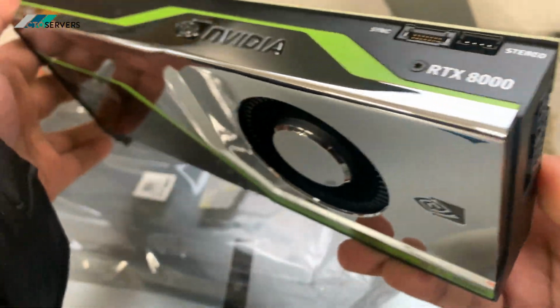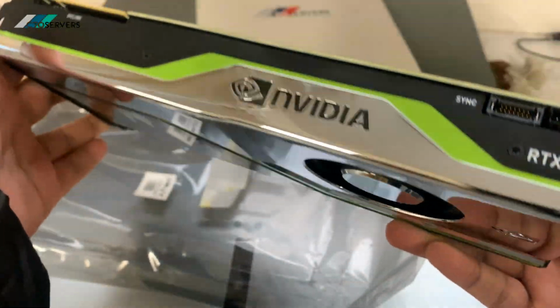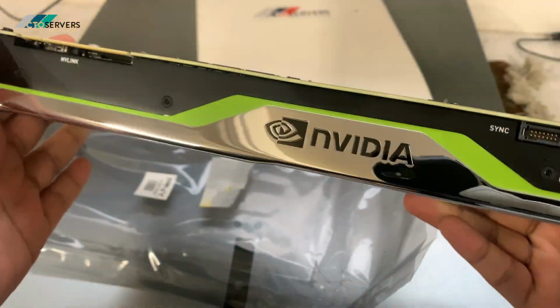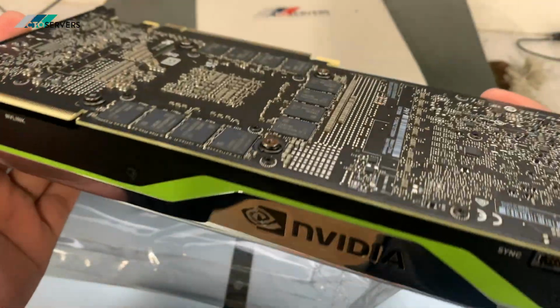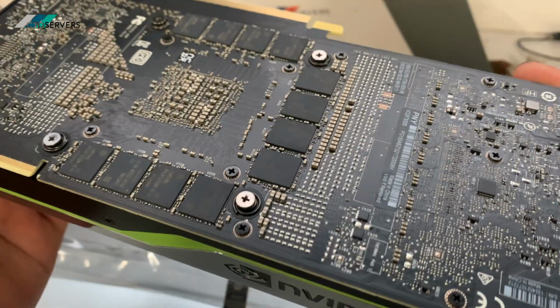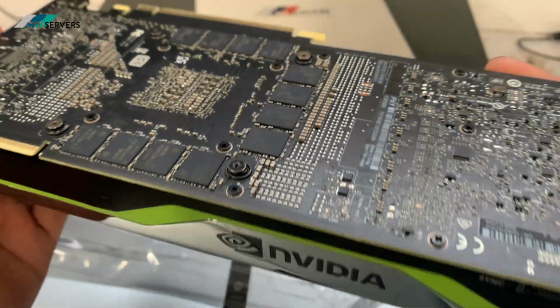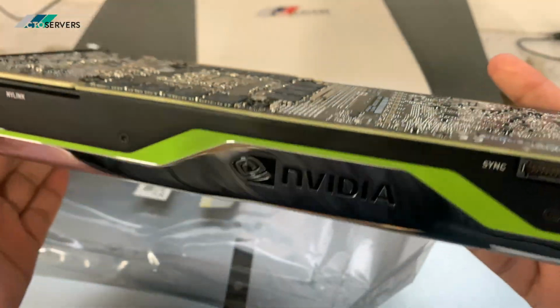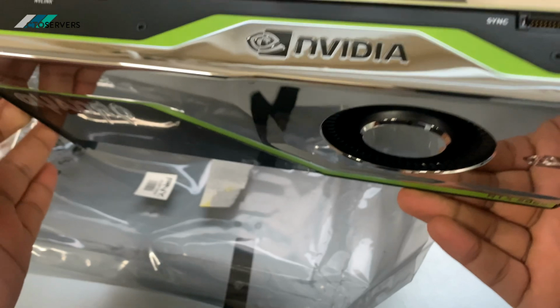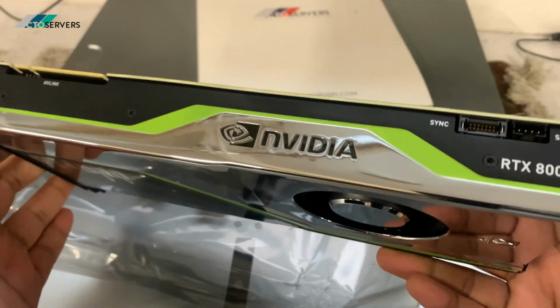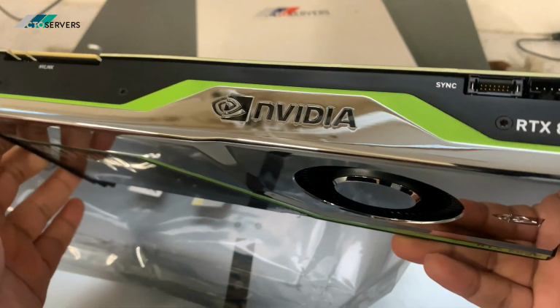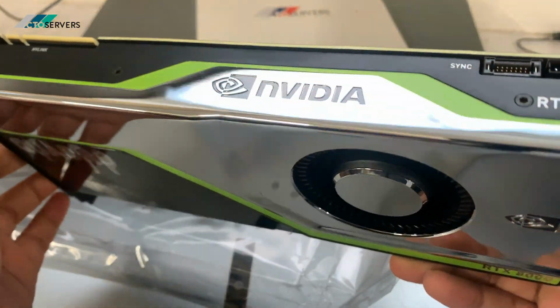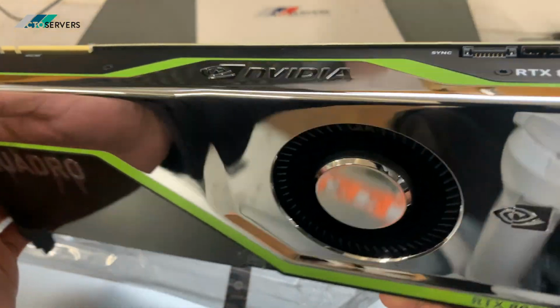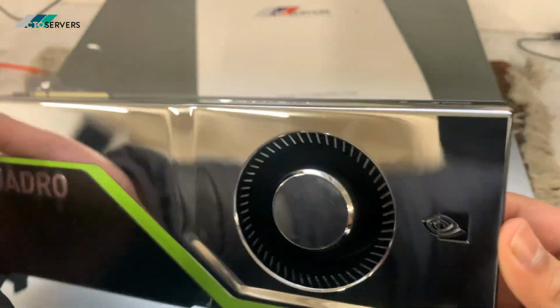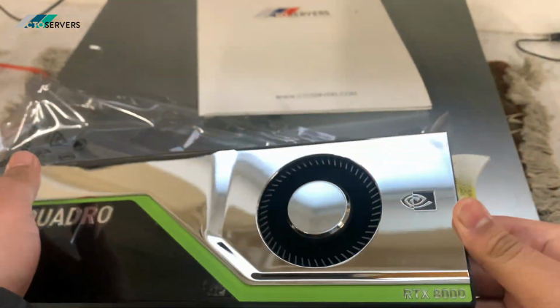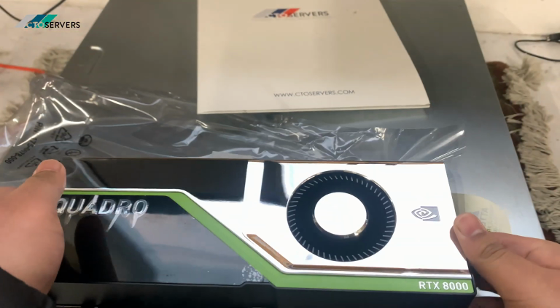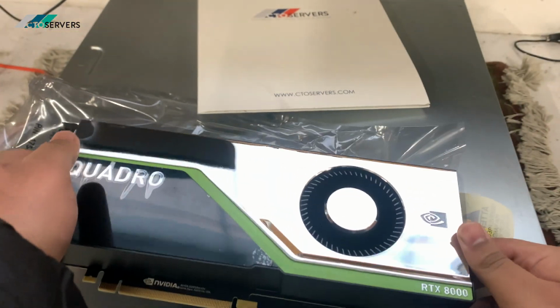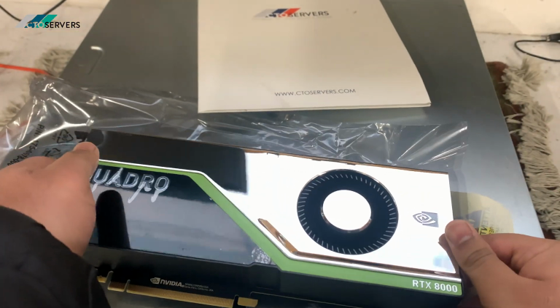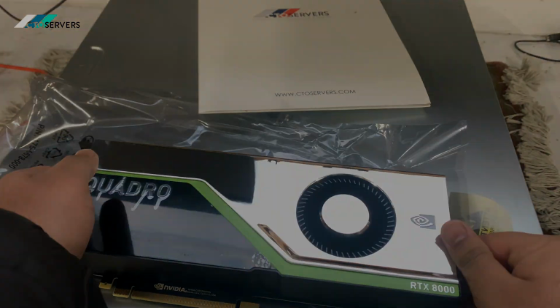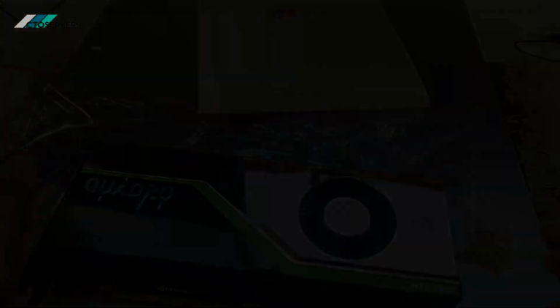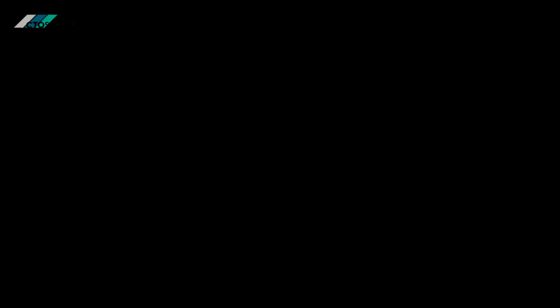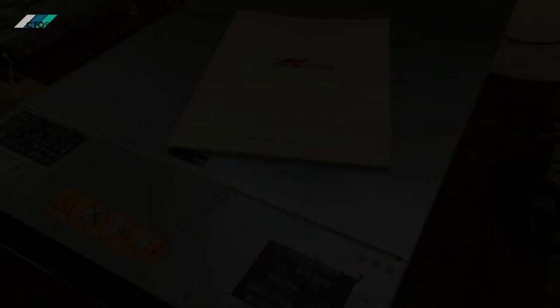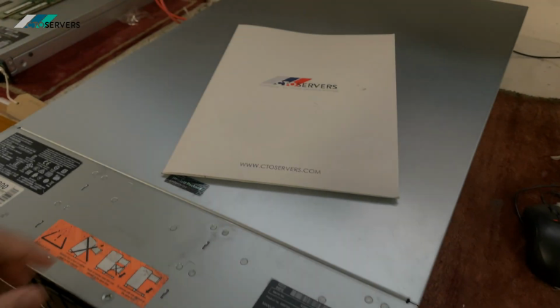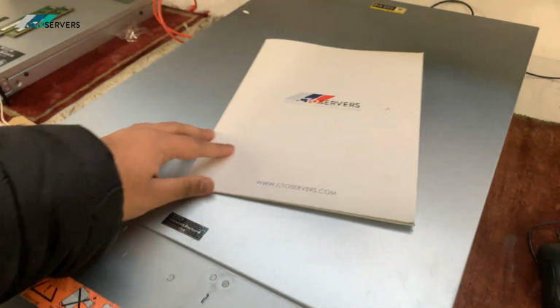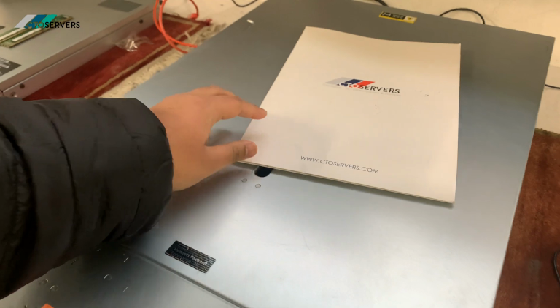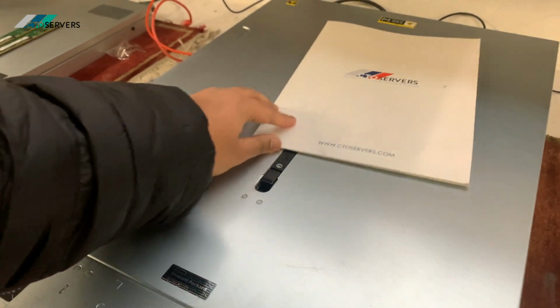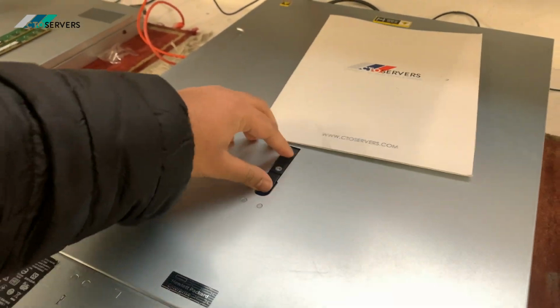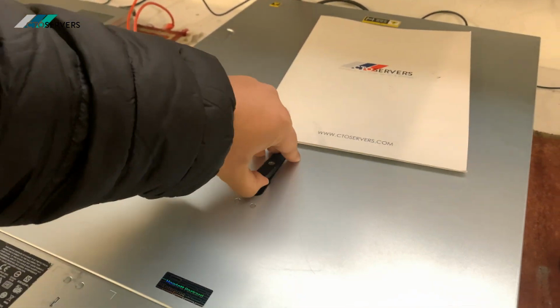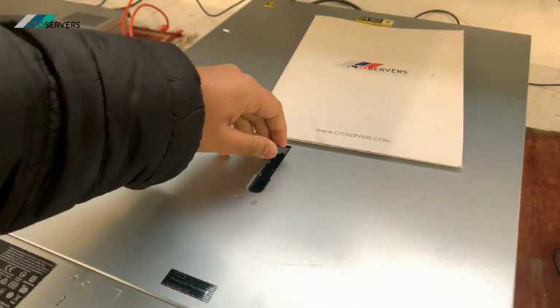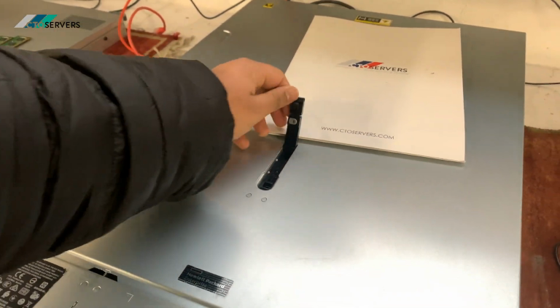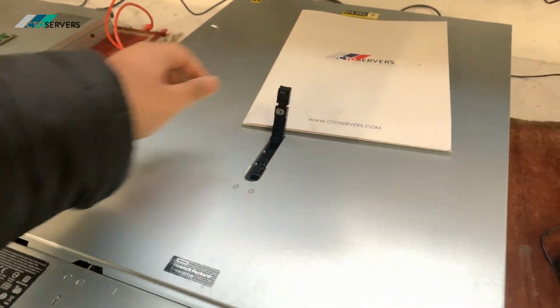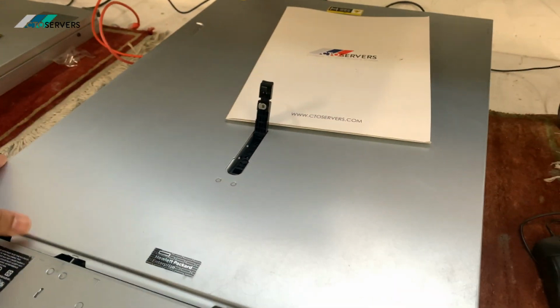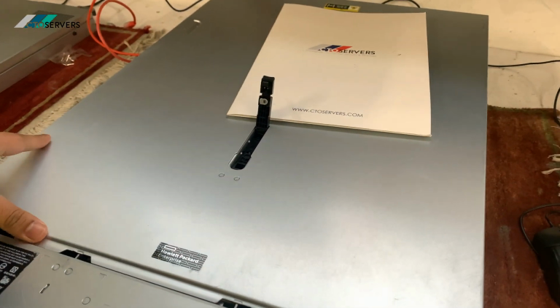So we'll get this installed for you and I'll show you. The GPU is now installed, I'll show you.